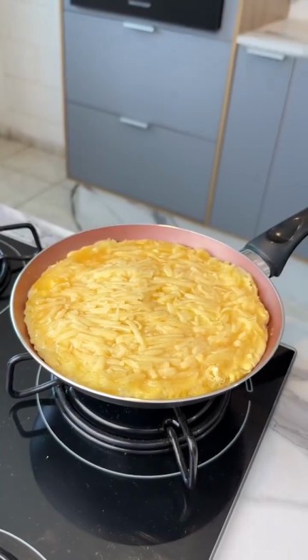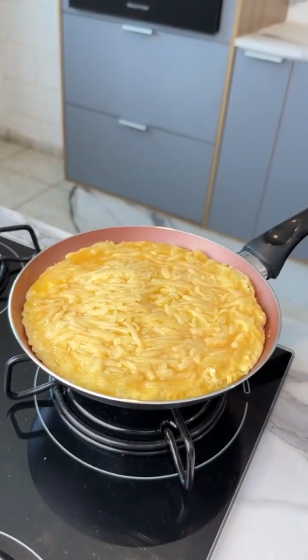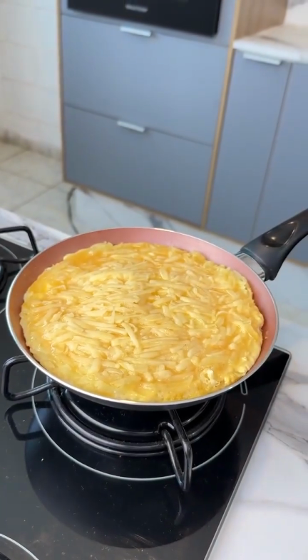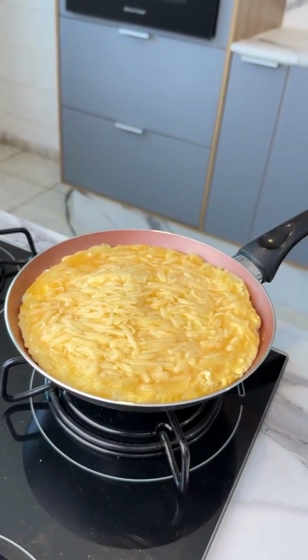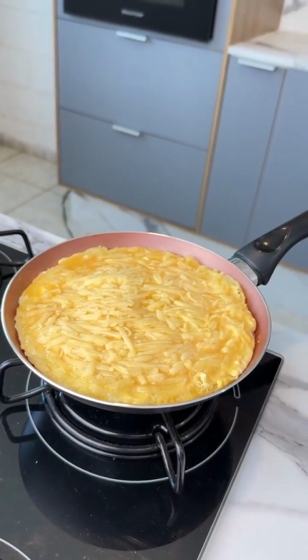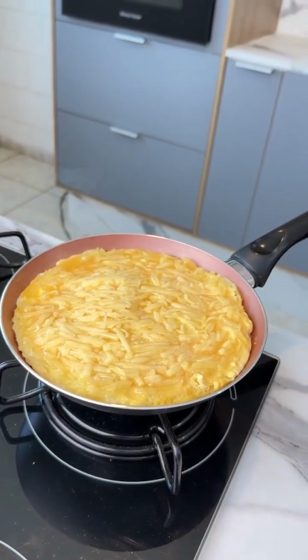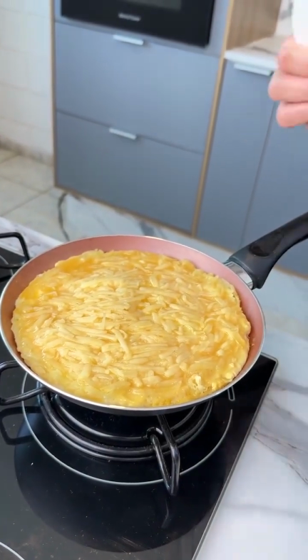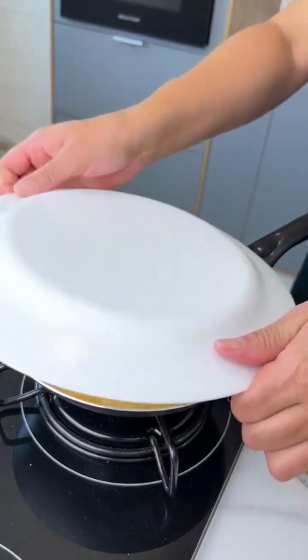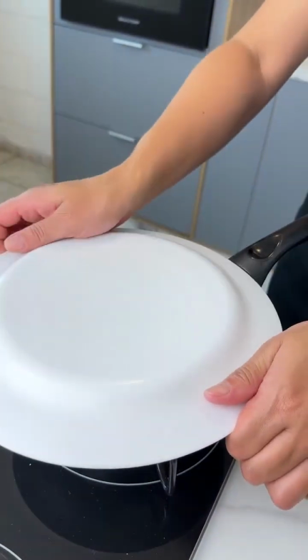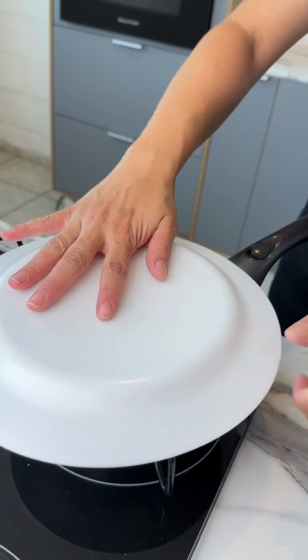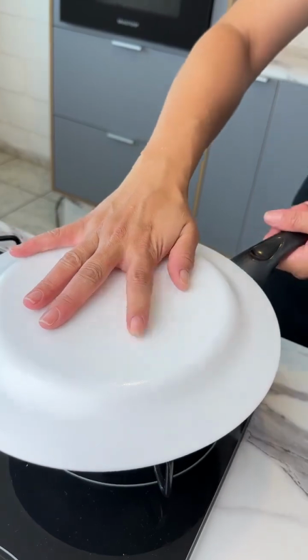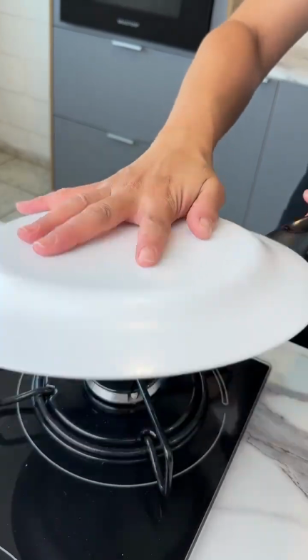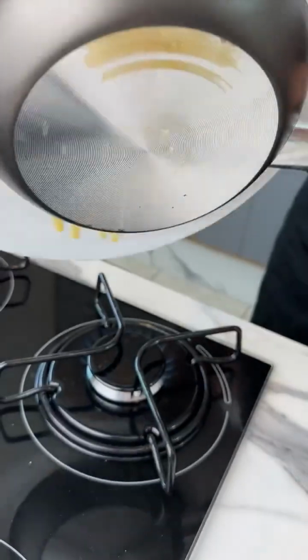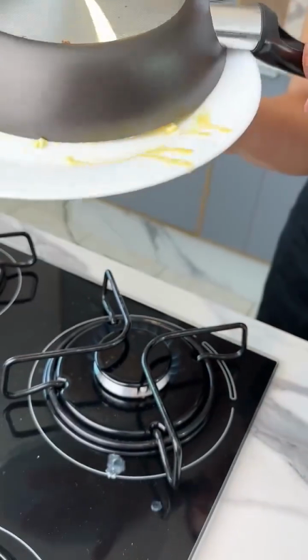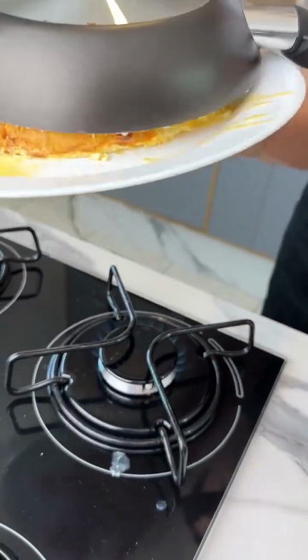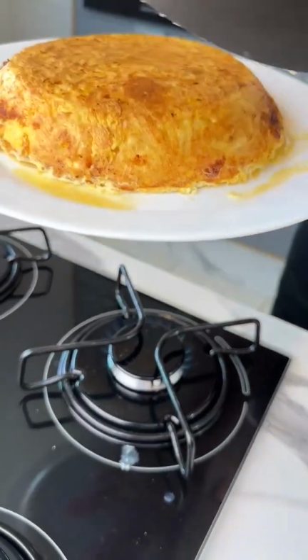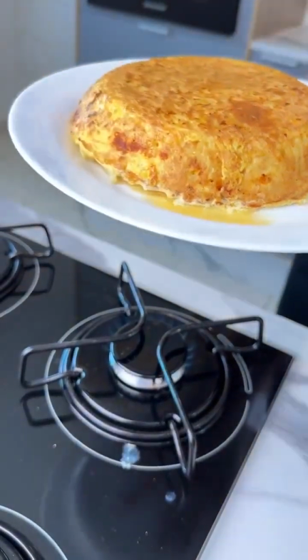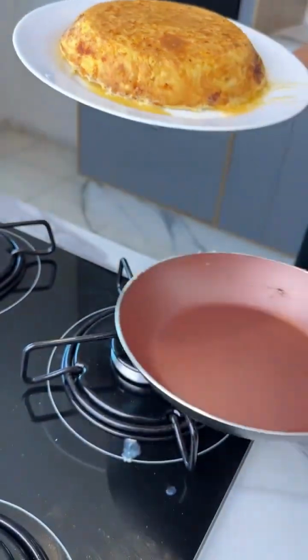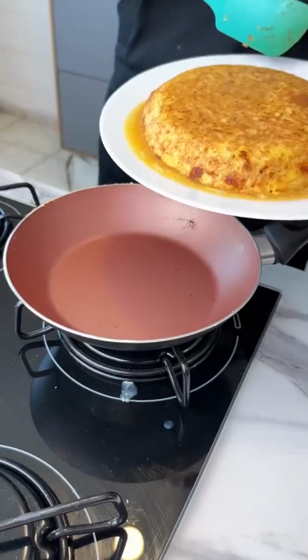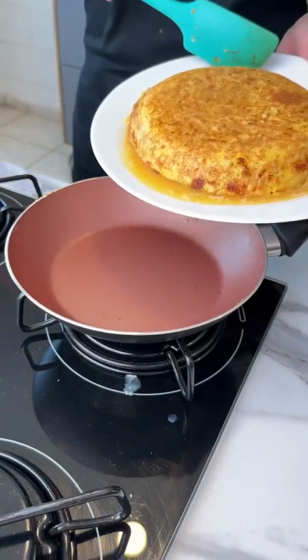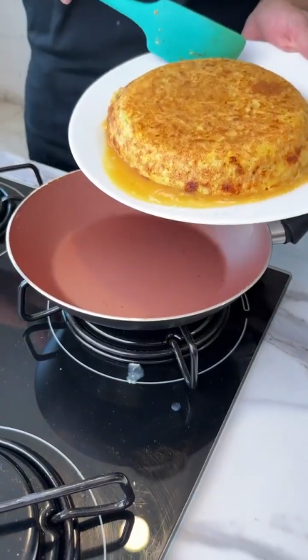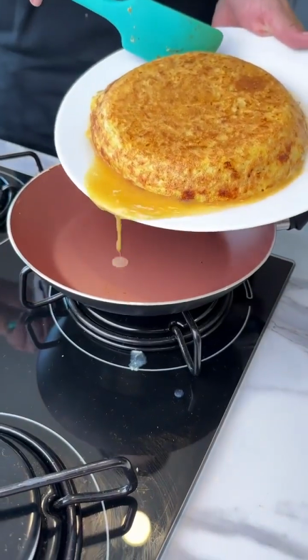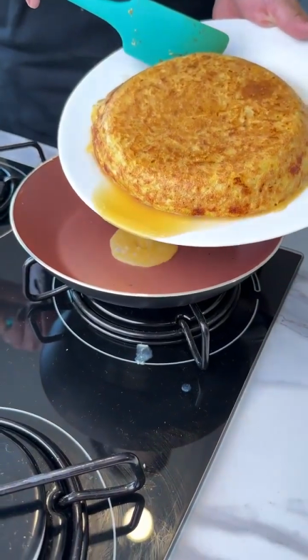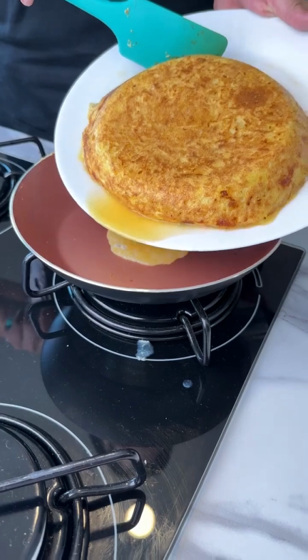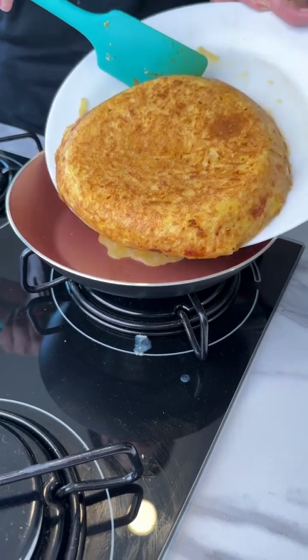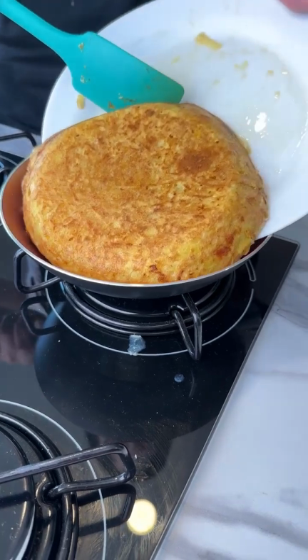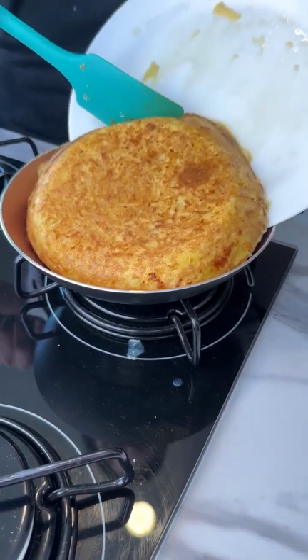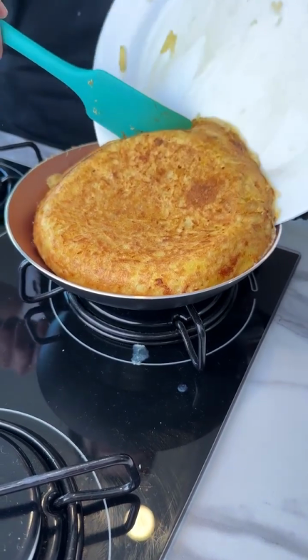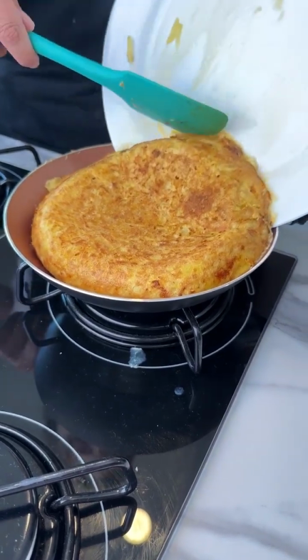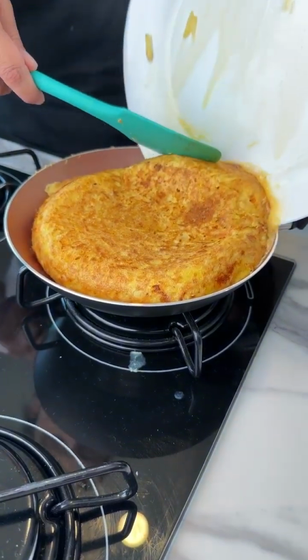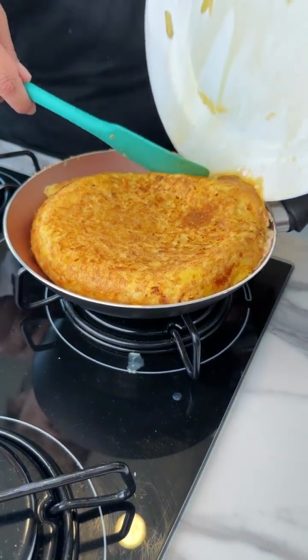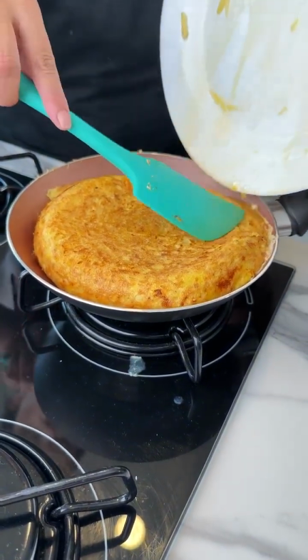As soon as it looks like this, we'll flip it. And look at that, guys — what an amazing recipe. It's also super nutritious and healthy.